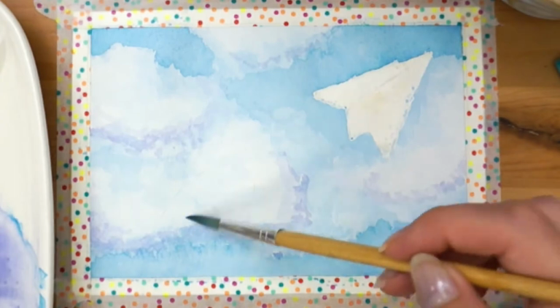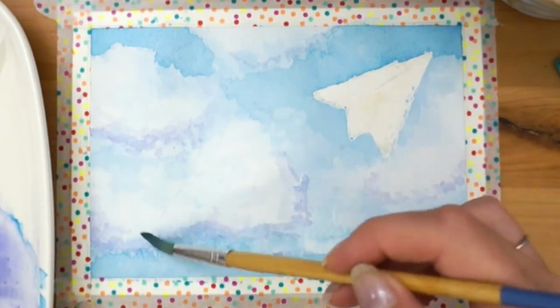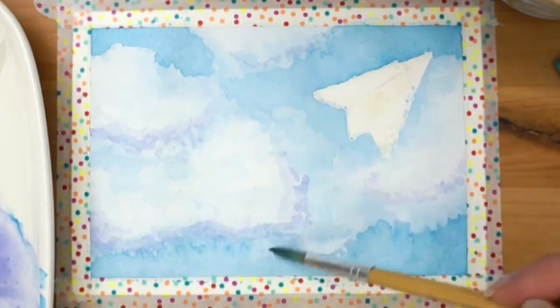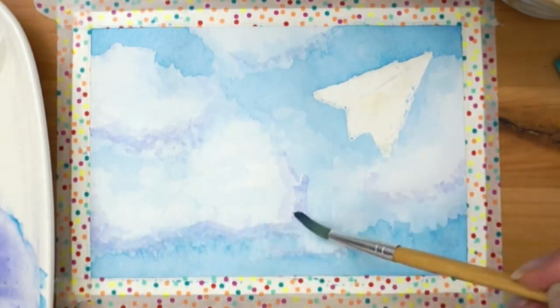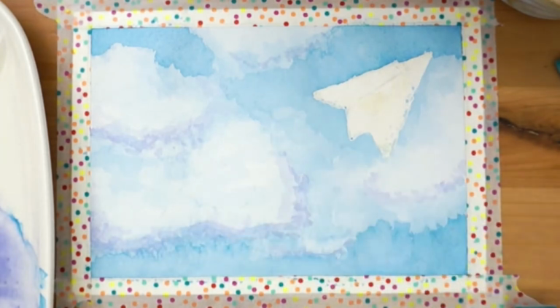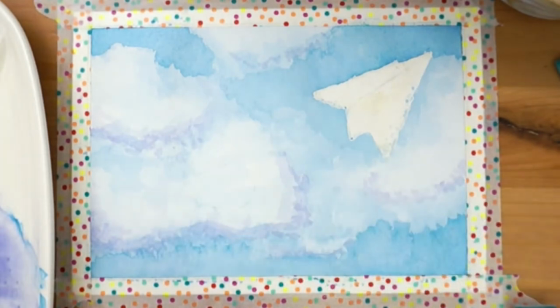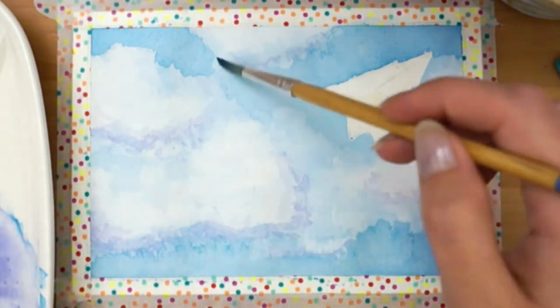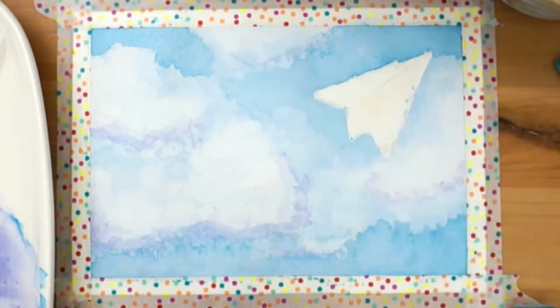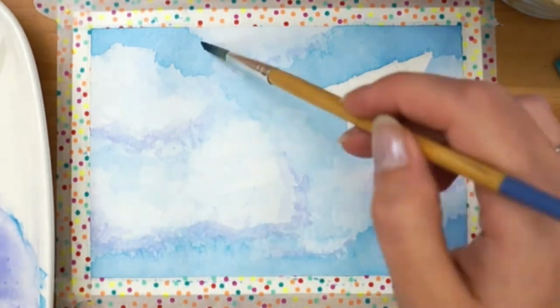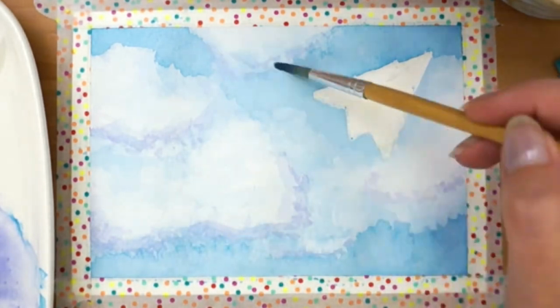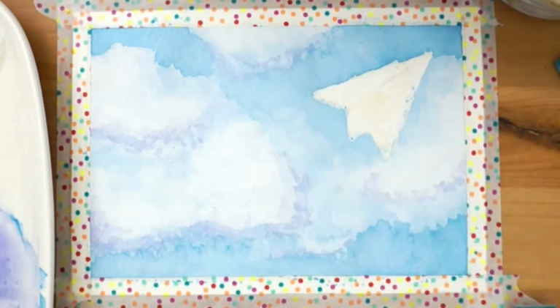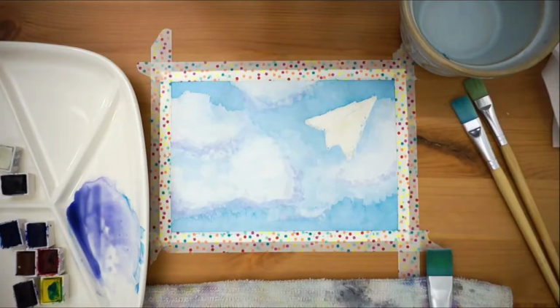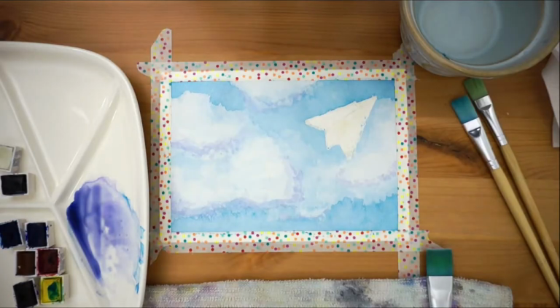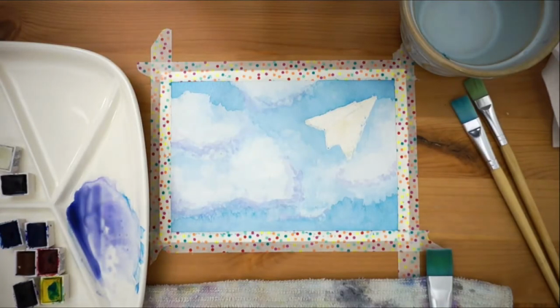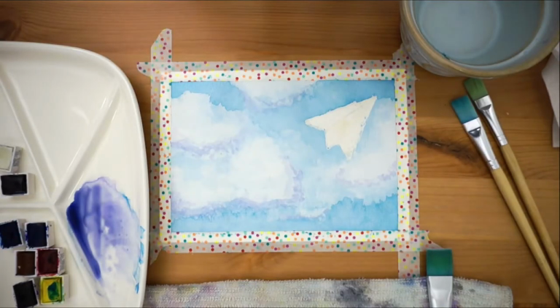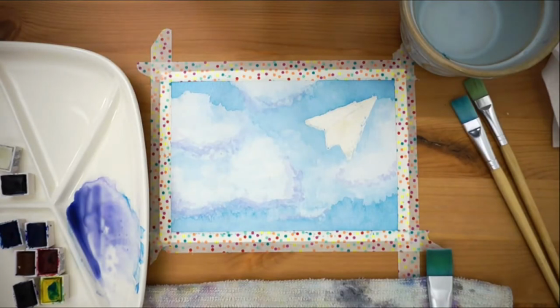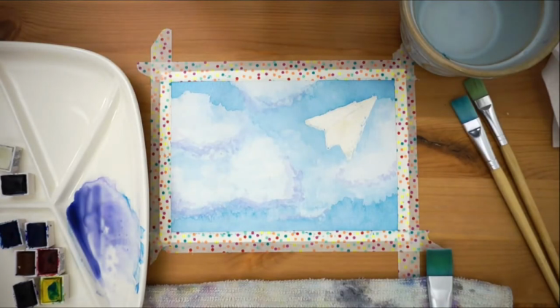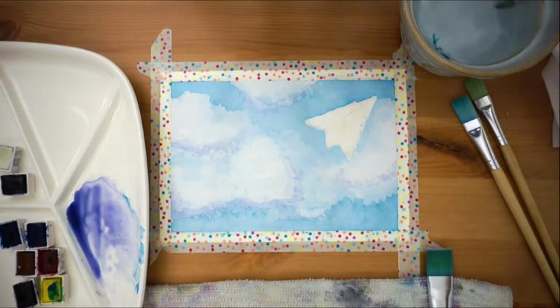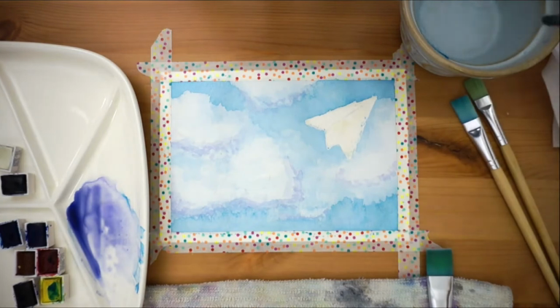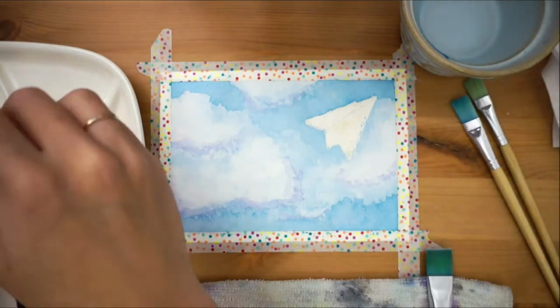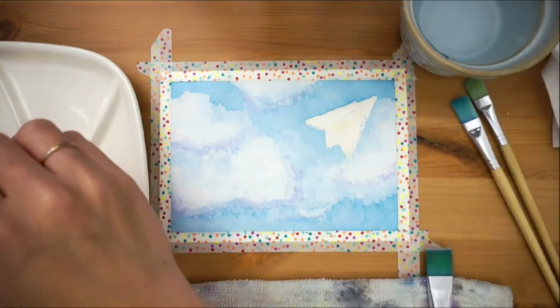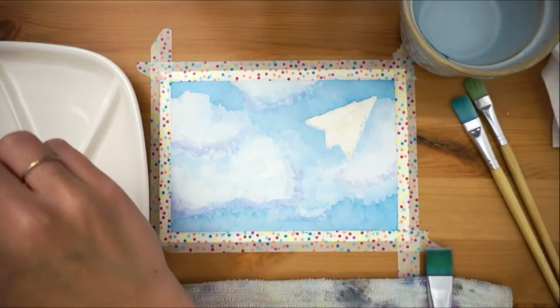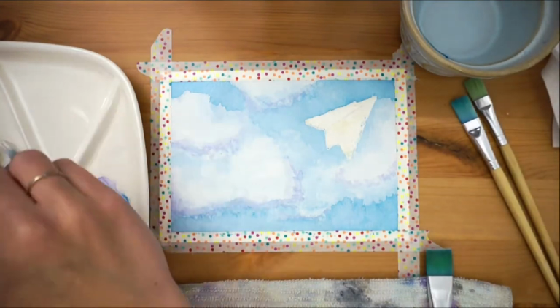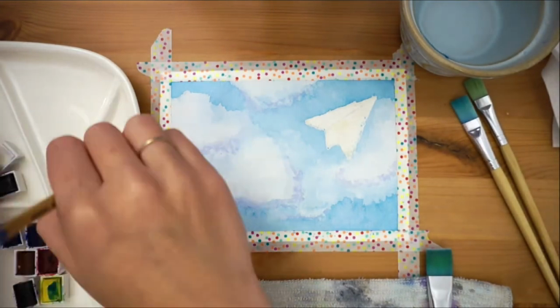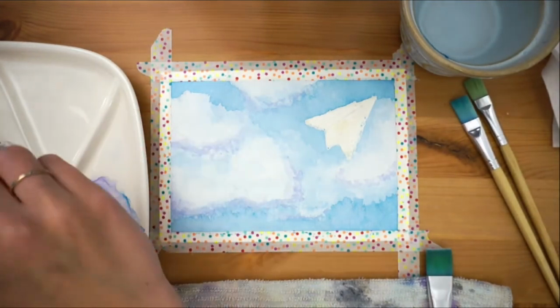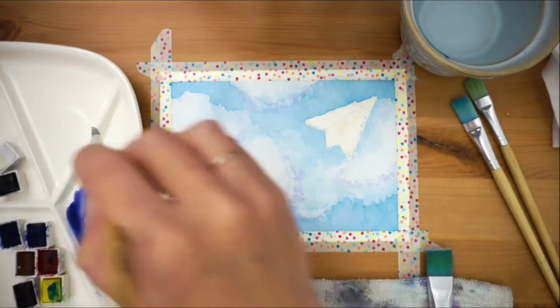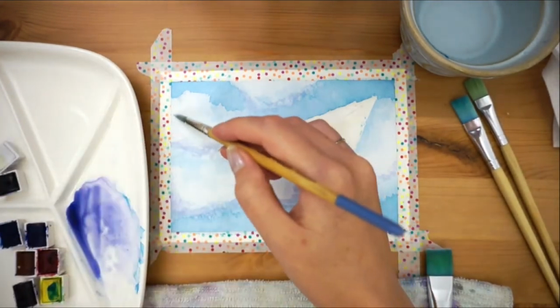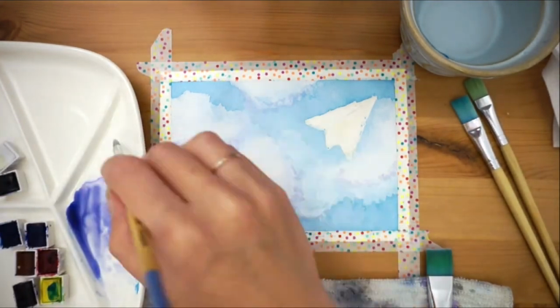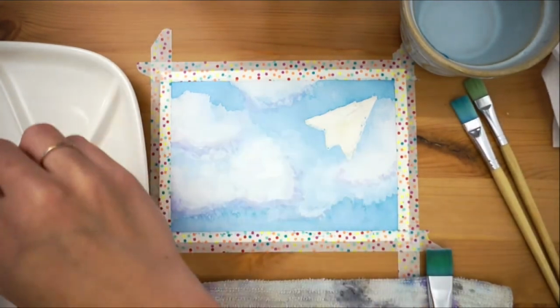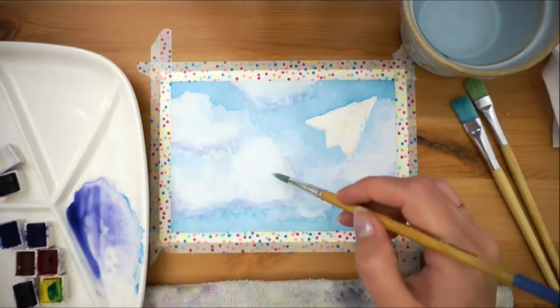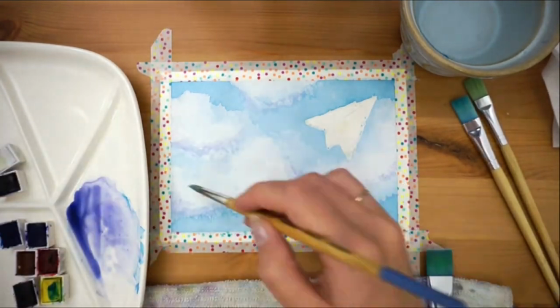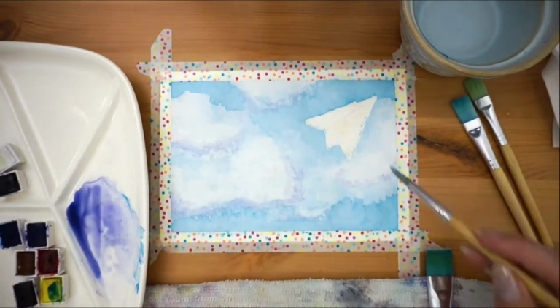I tried to layer another color but abandoned that pretty quickly, so we'll just ignore that. Now we'll clean up our workstation while we wait for everything to dry.